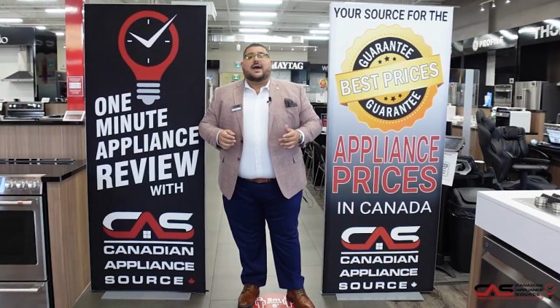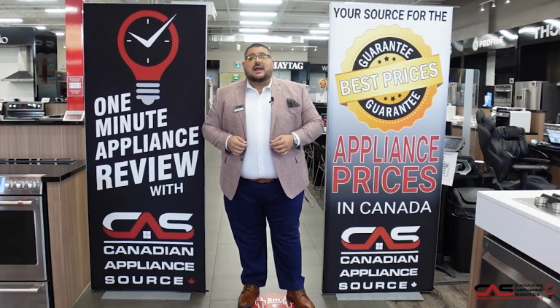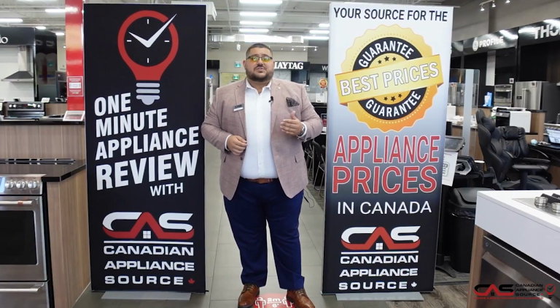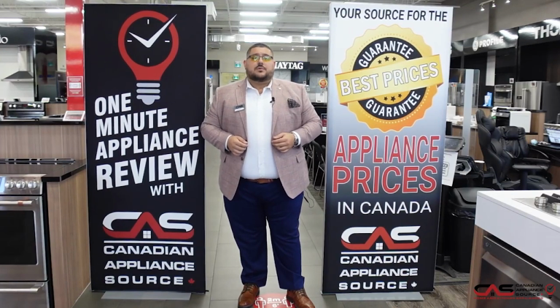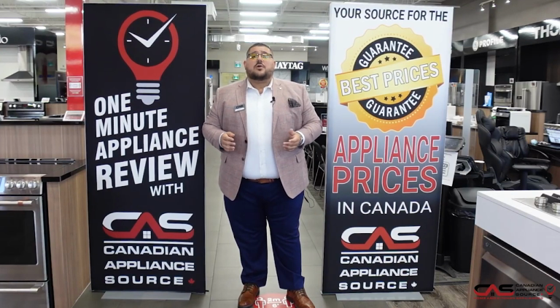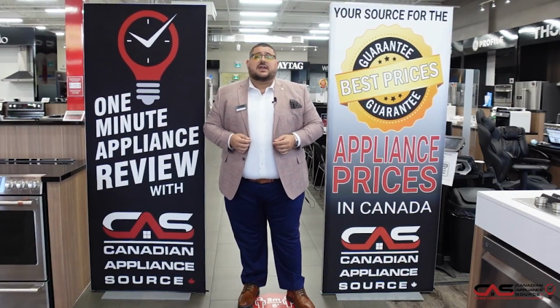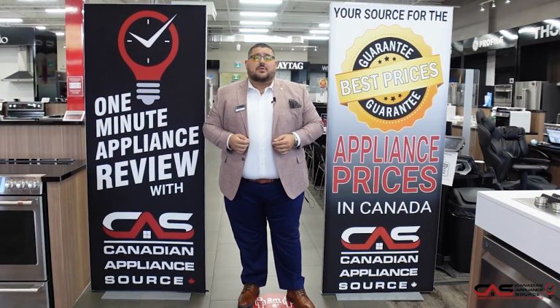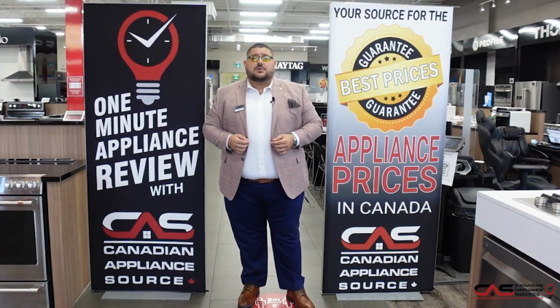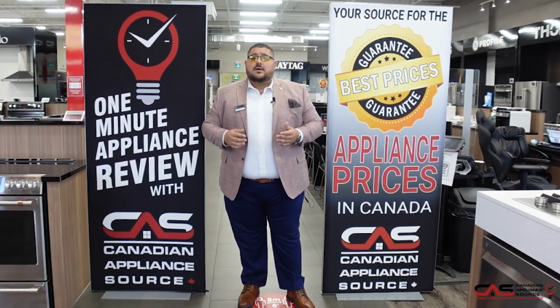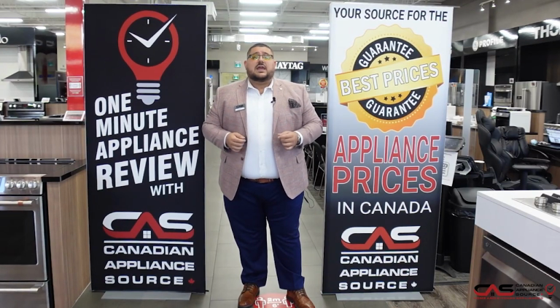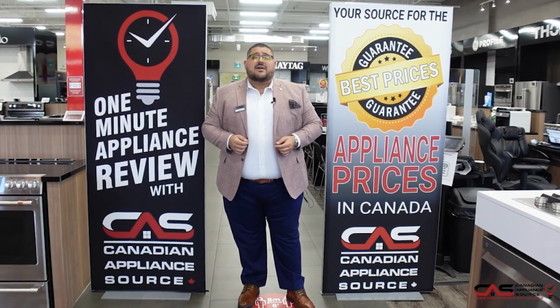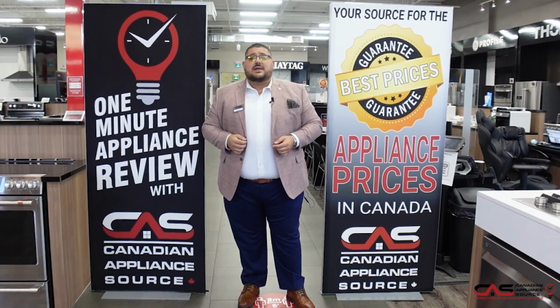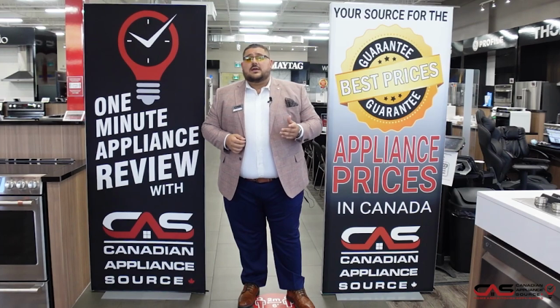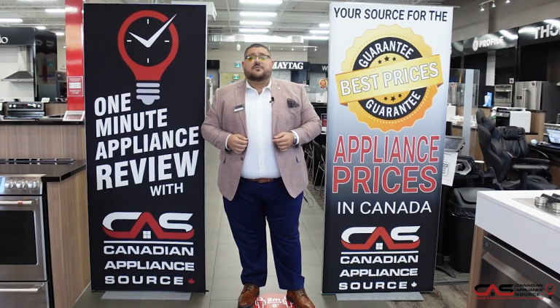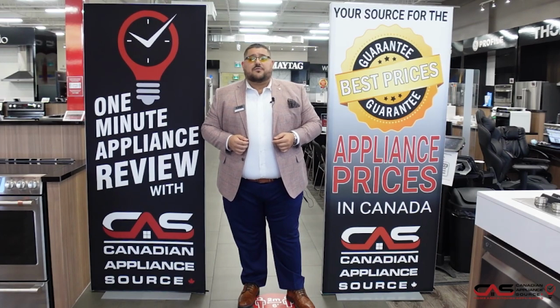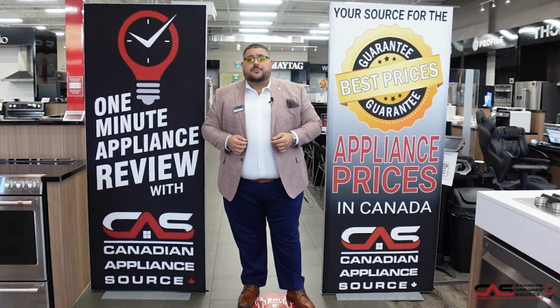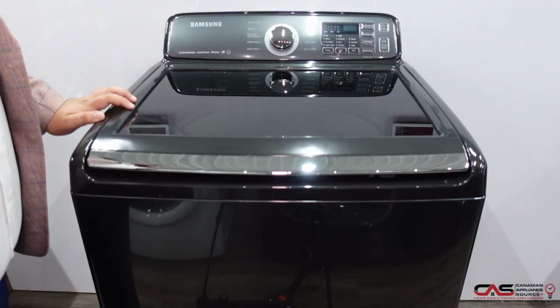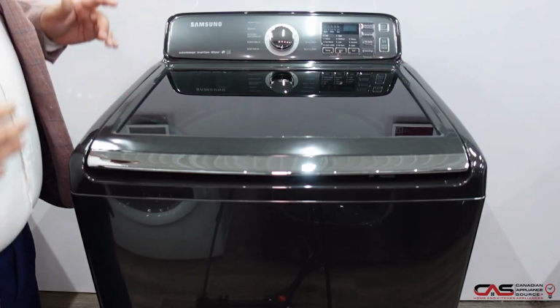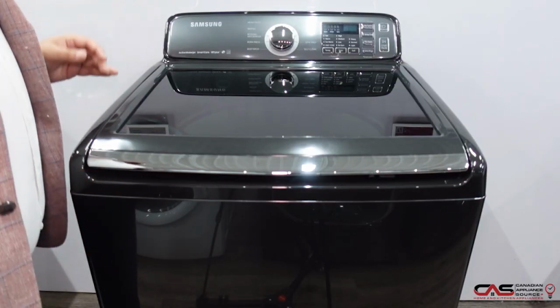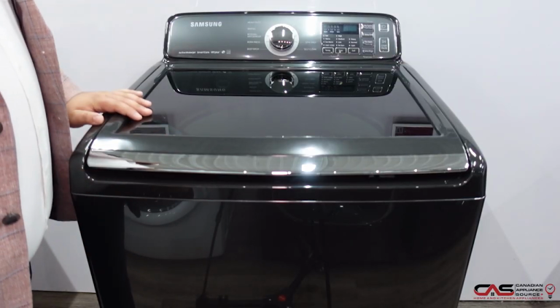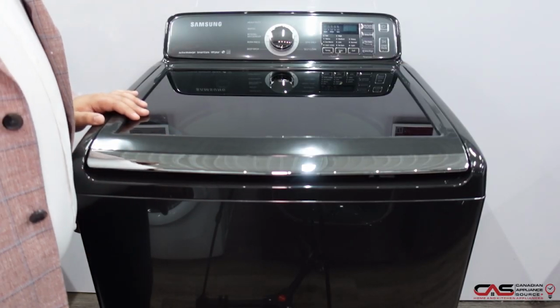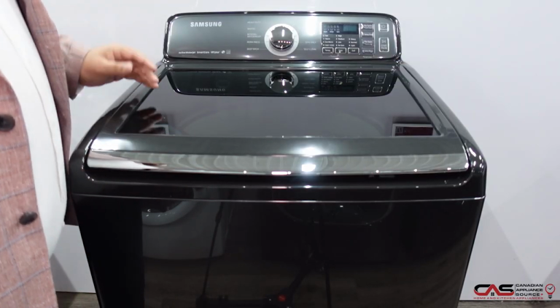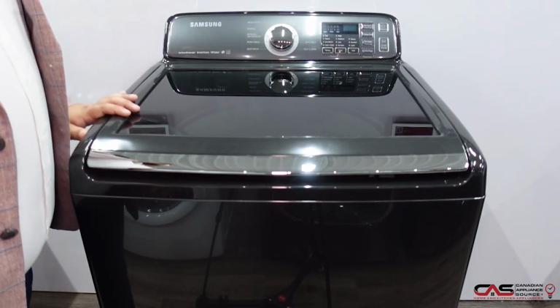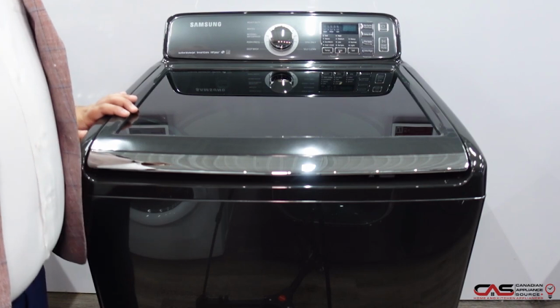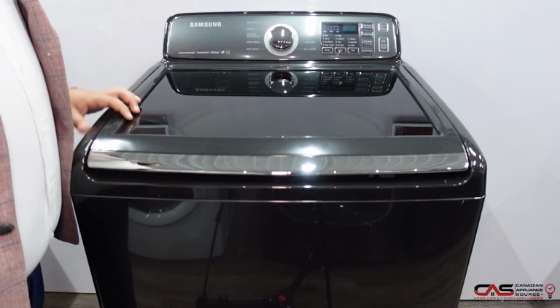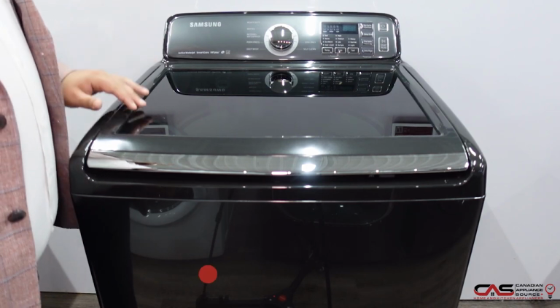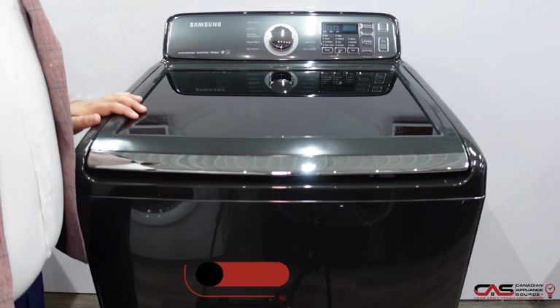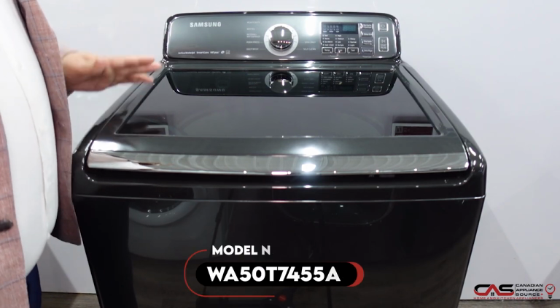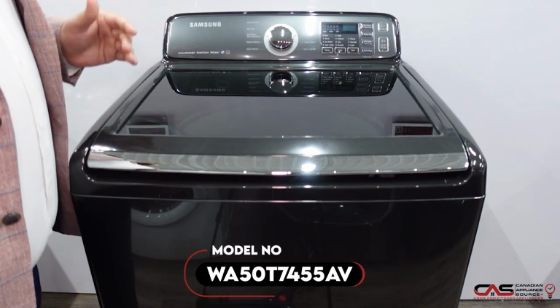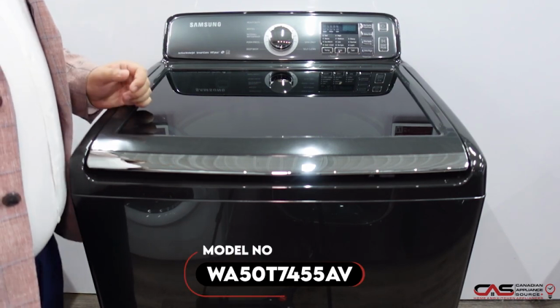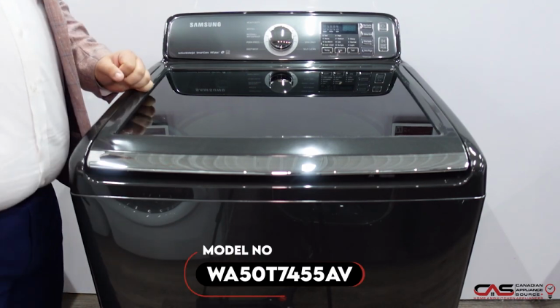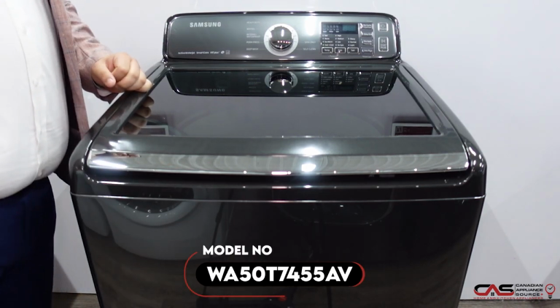Hi, my name is Antonio and welcome to Canadian Appliance Source. Today we have a one-minute info video for you. Hello everyone, today we're going to be talking about the Samsung top loader model WA50T7455AV.